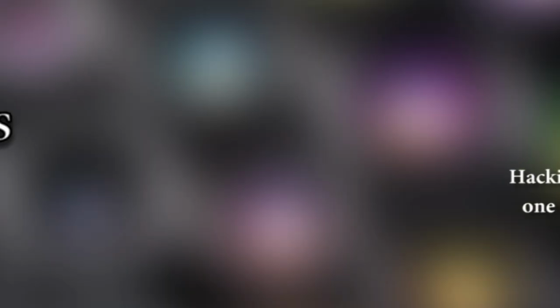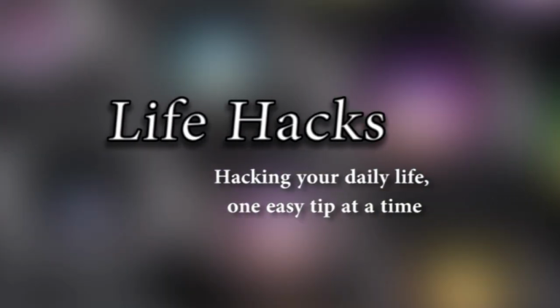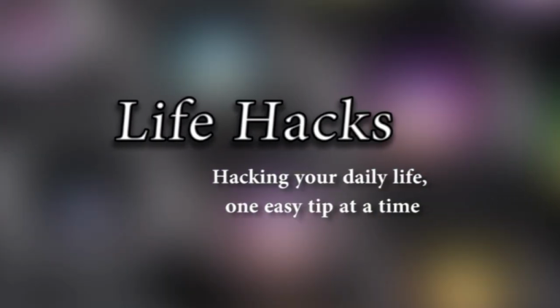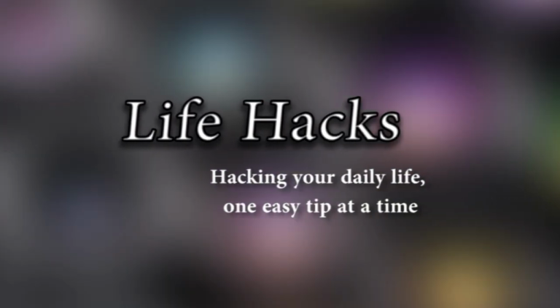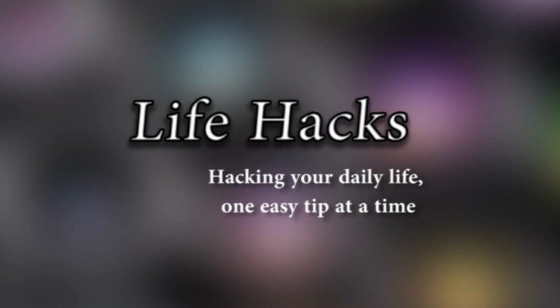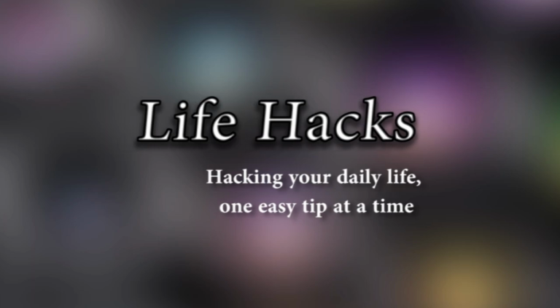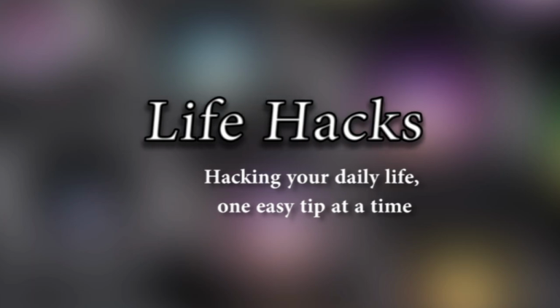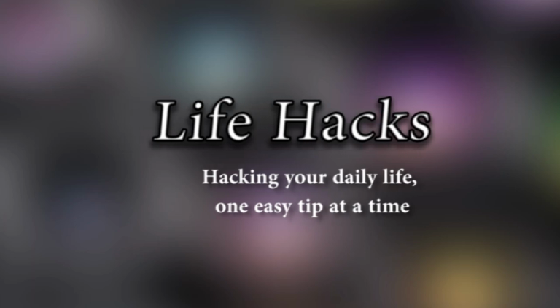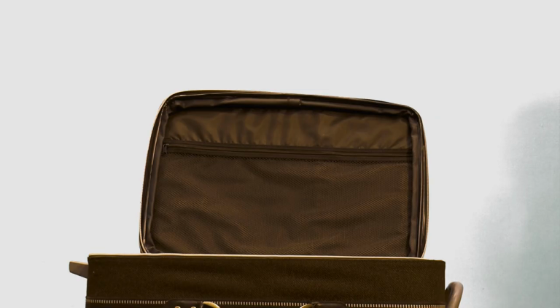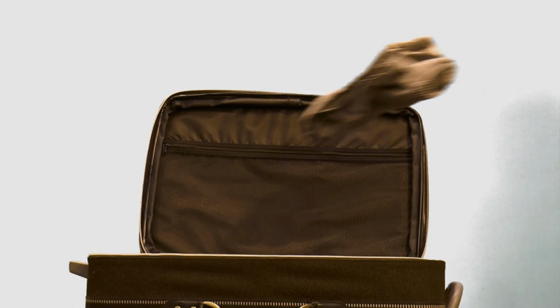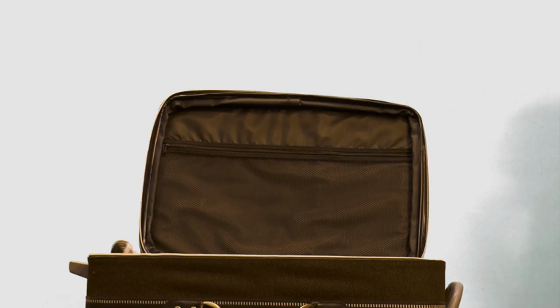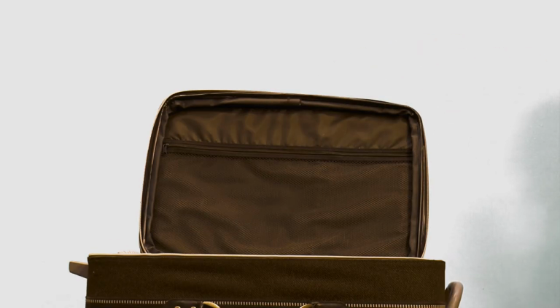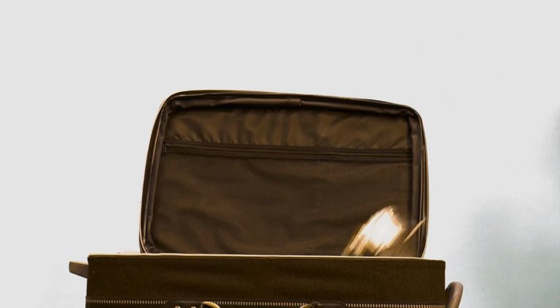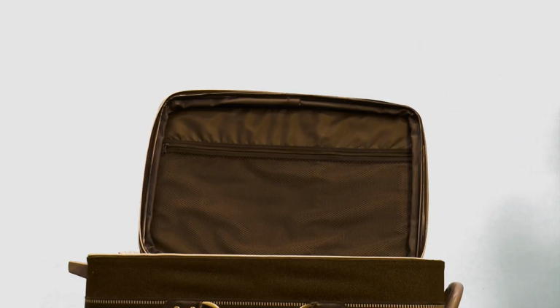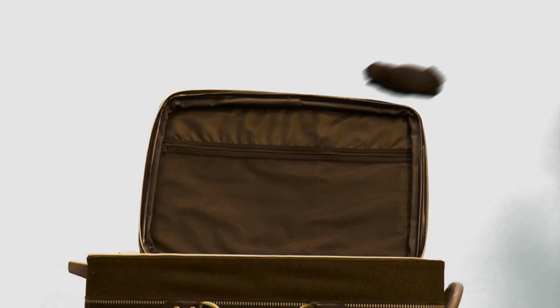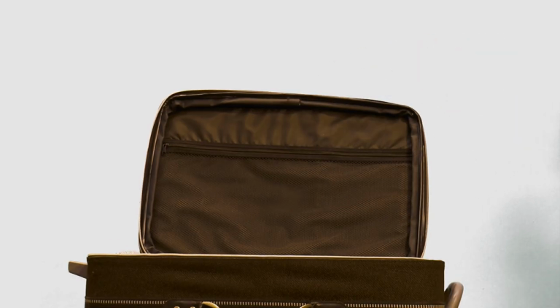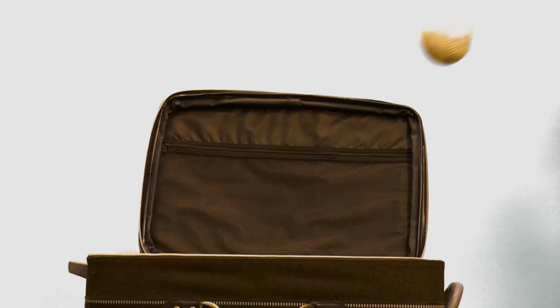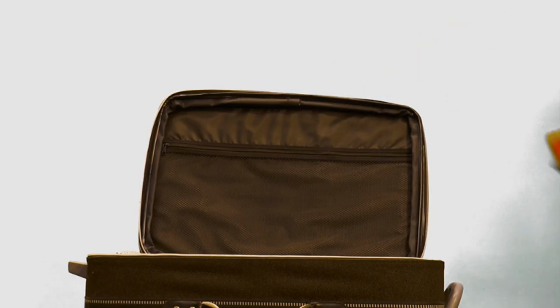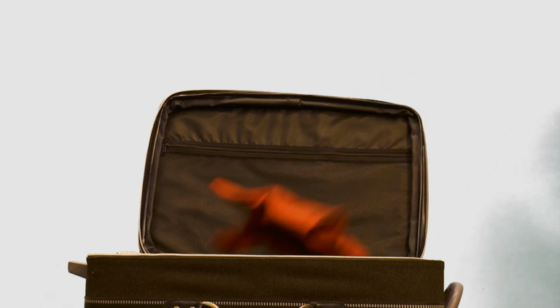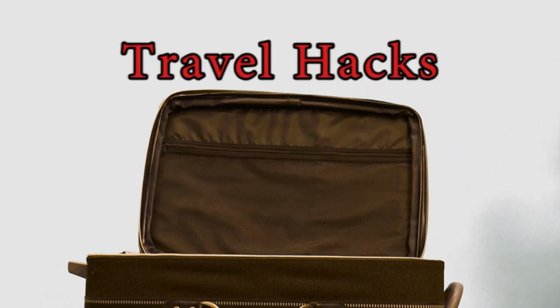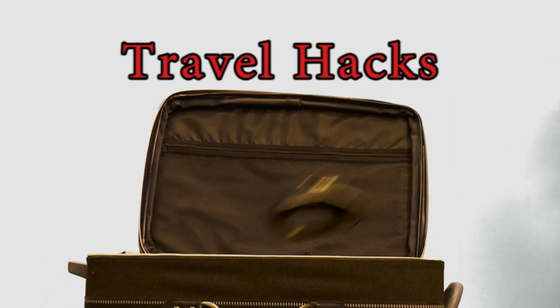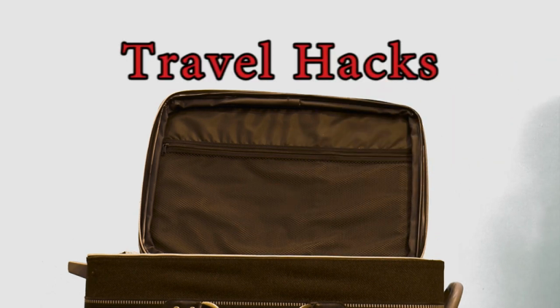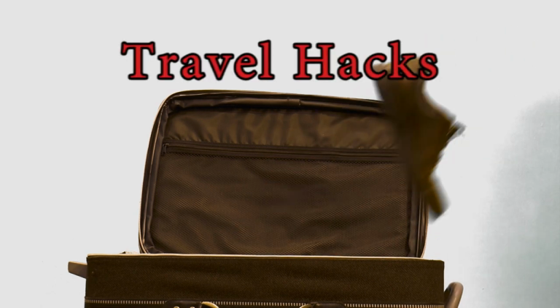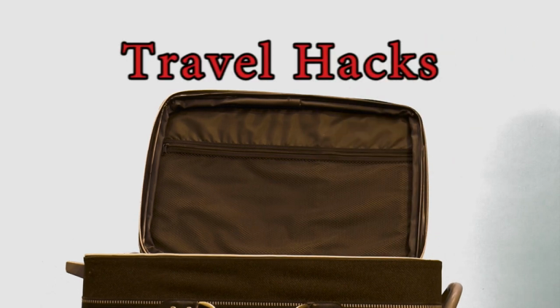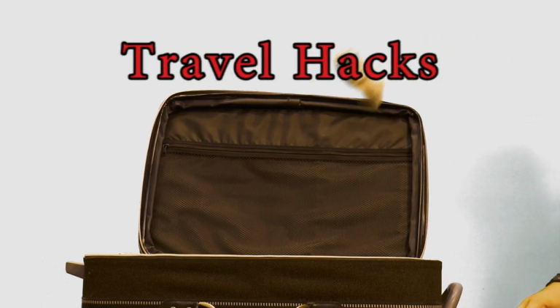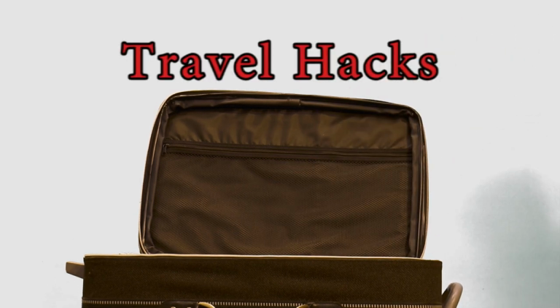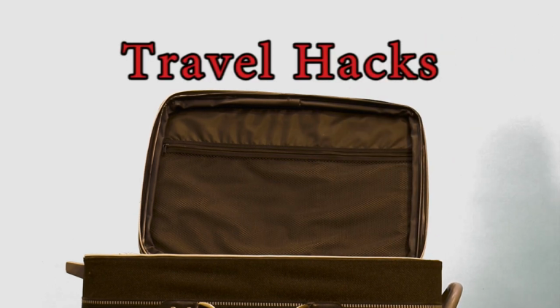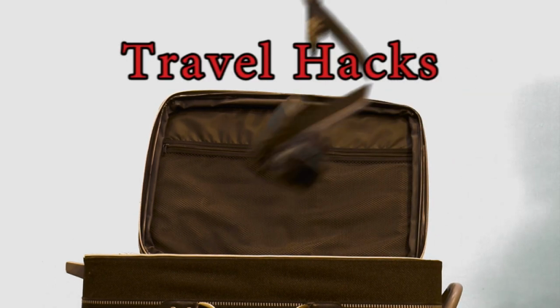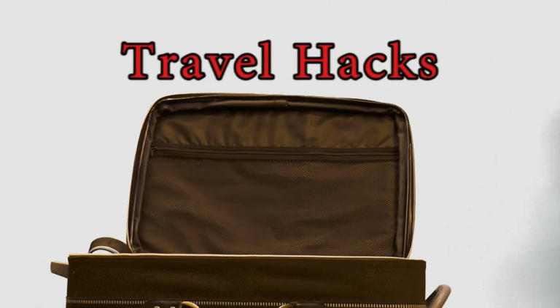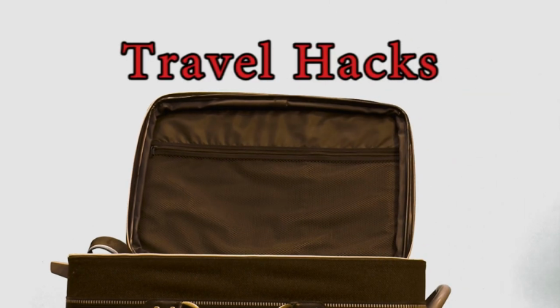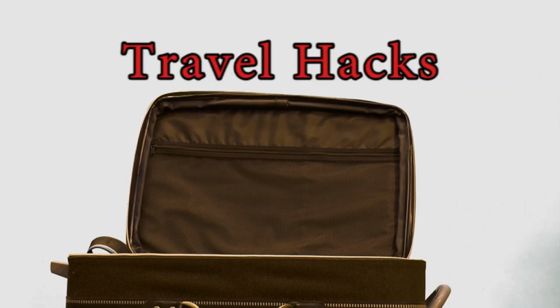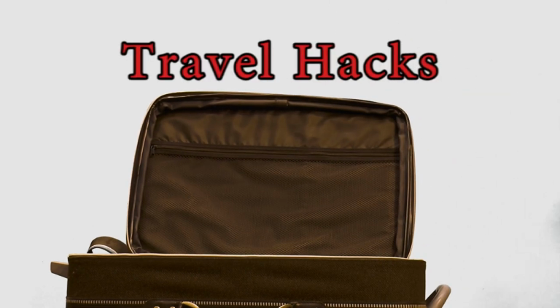With the holidays coming up, many of us will be hitting the roads and taking to the airways to travel to see family. That's why all of us here at MCC Today have put our heads together to come up with a couple of travel hacks to make traveling a little easier for you.